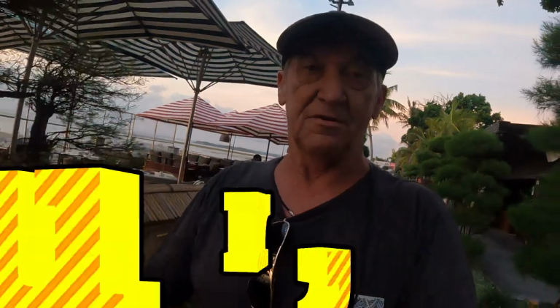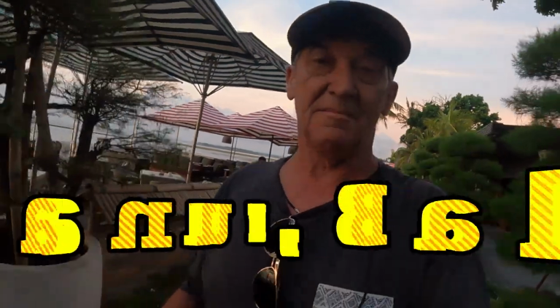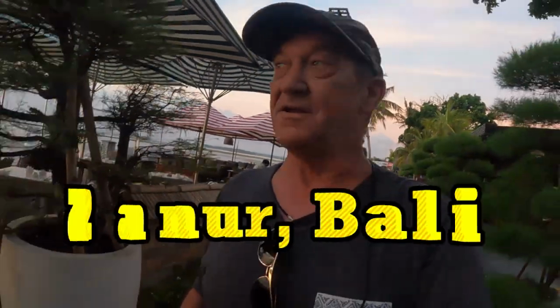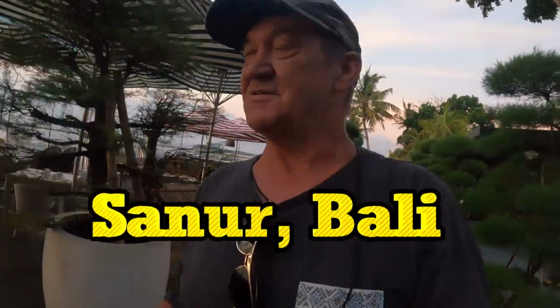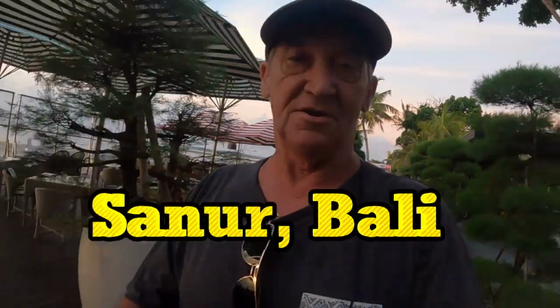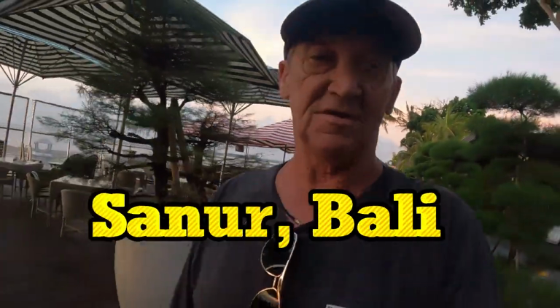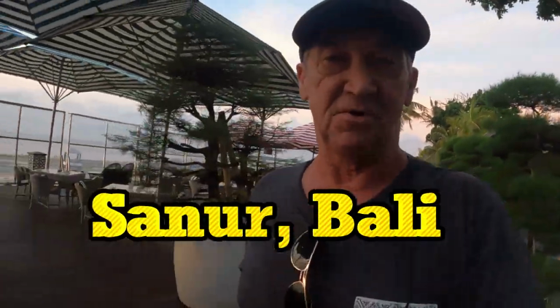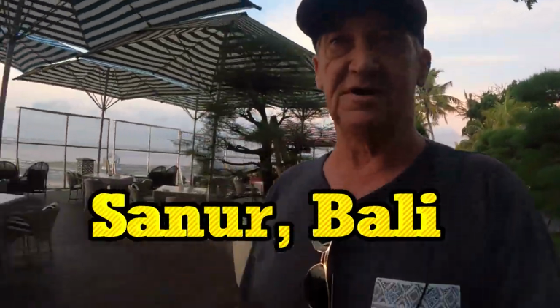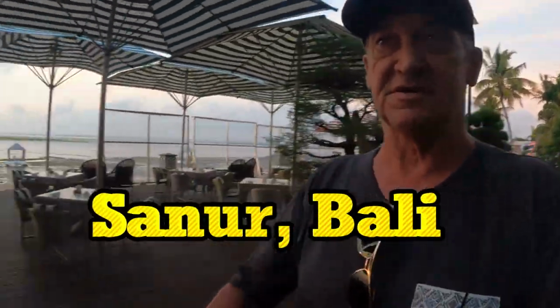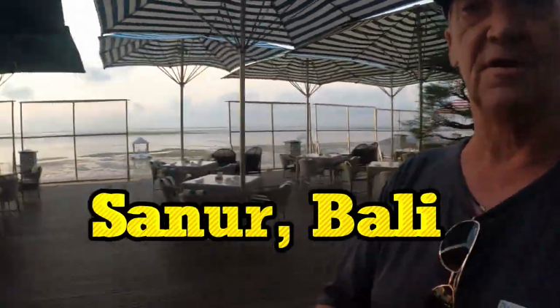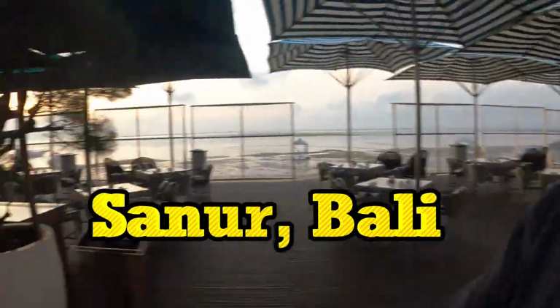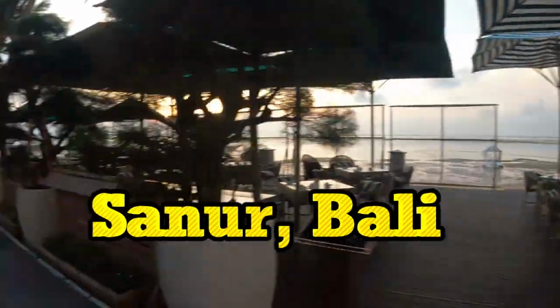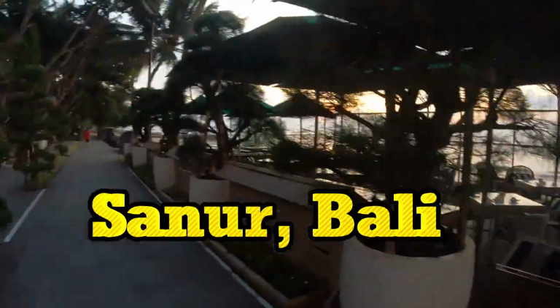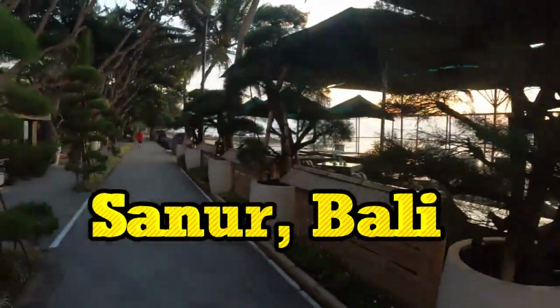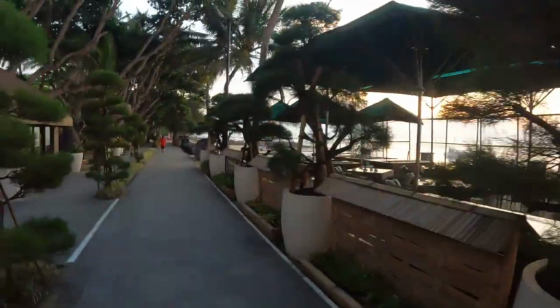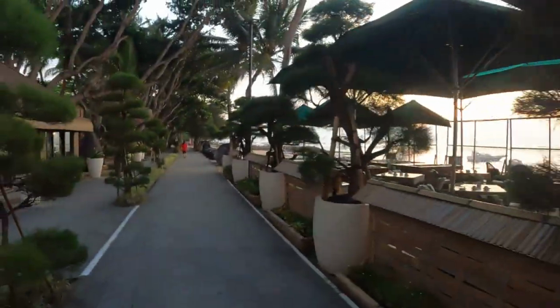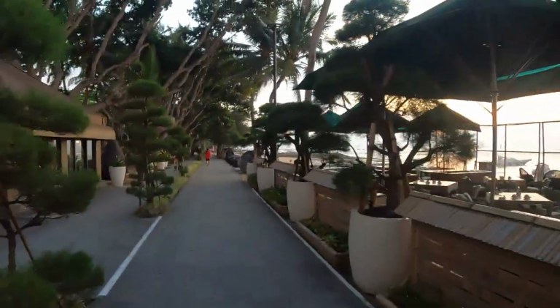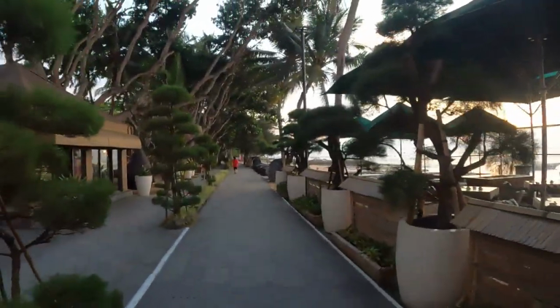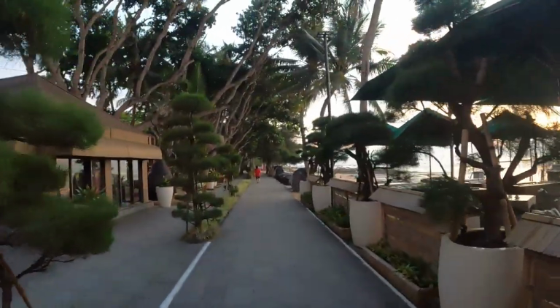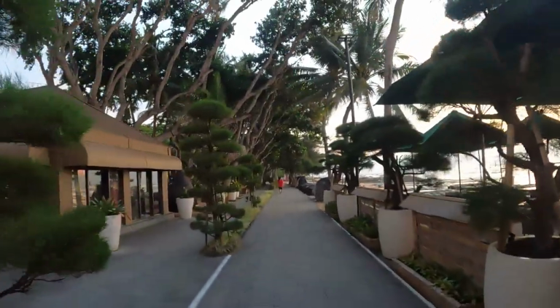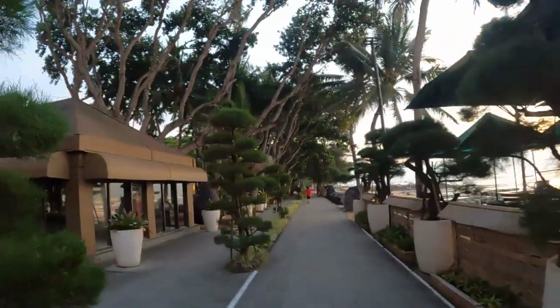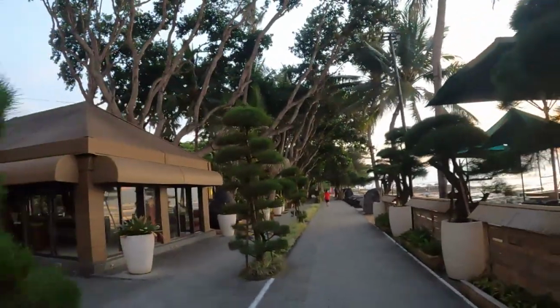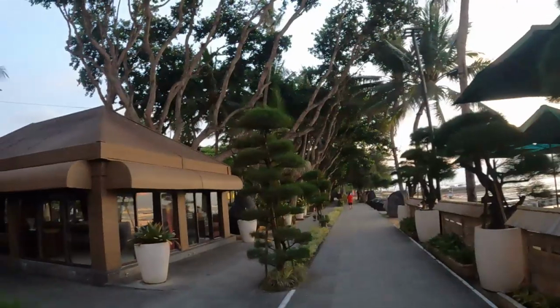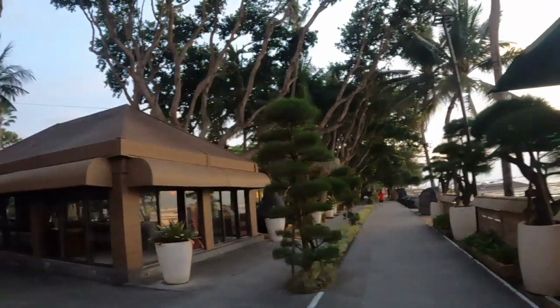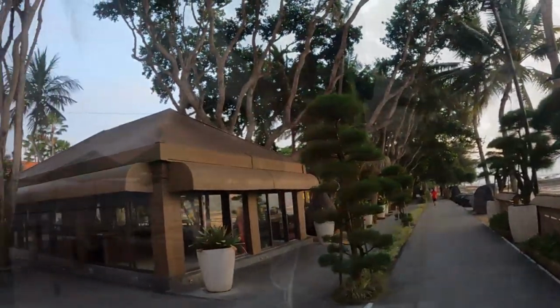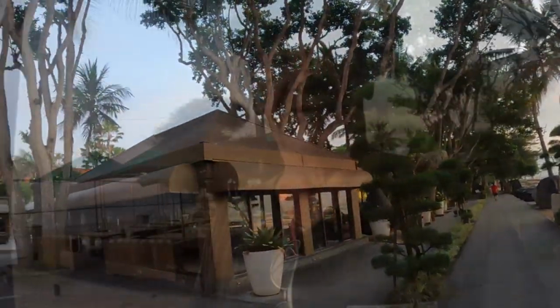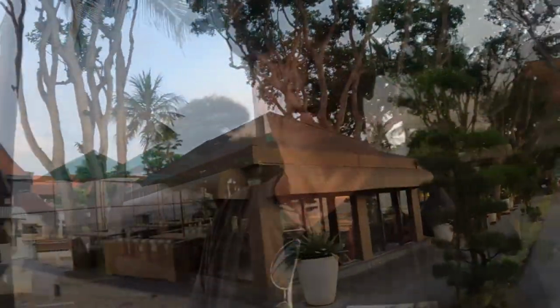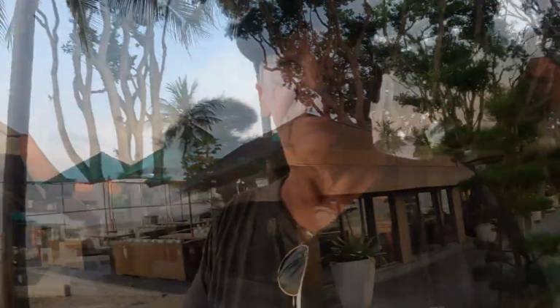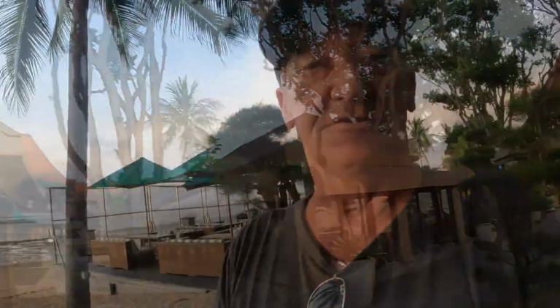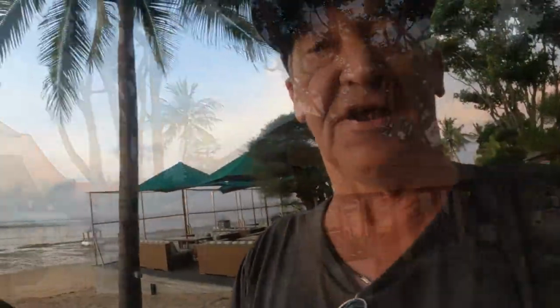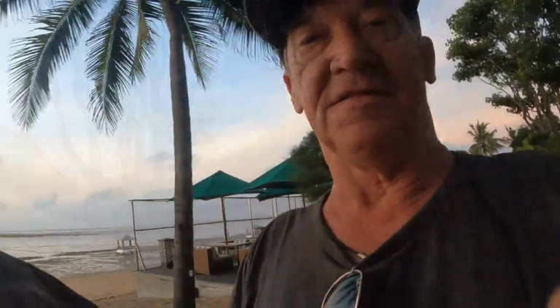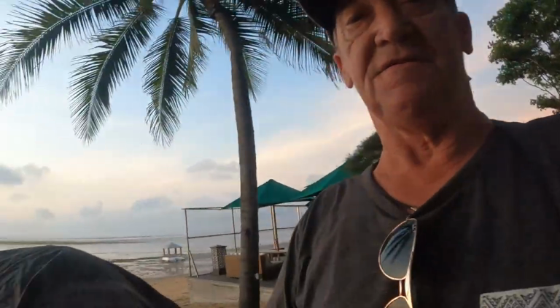I'm in Sanur this morning just having a morning walk on the beach, bringing Lucy my dog for a run. Just check out this view.